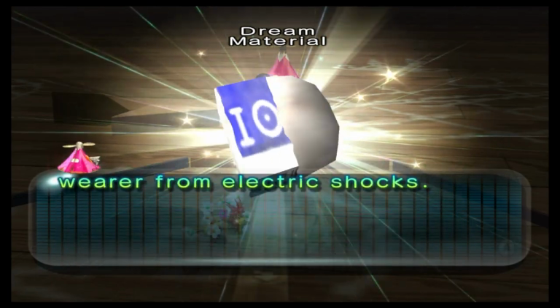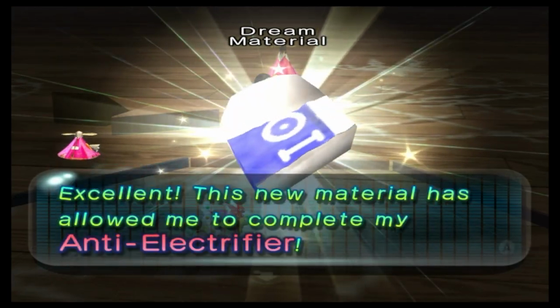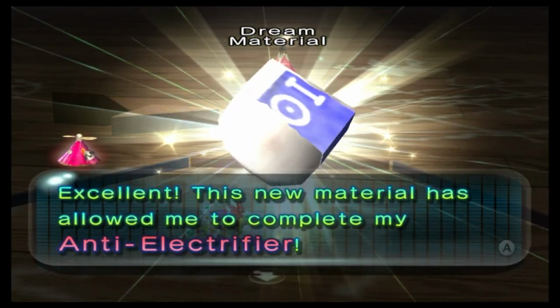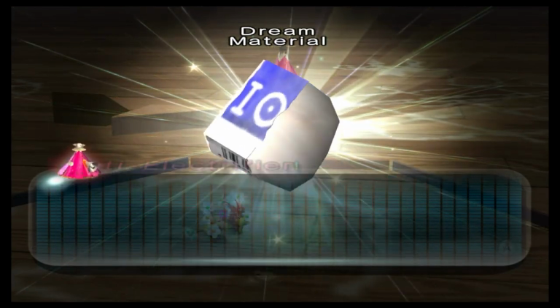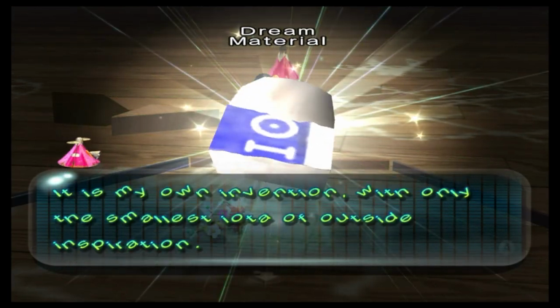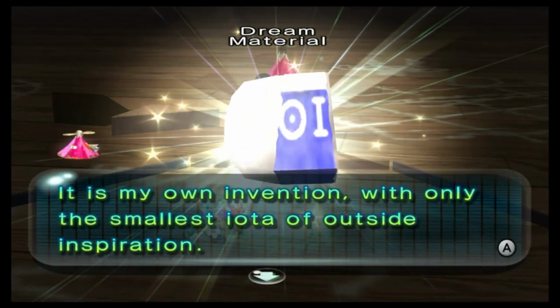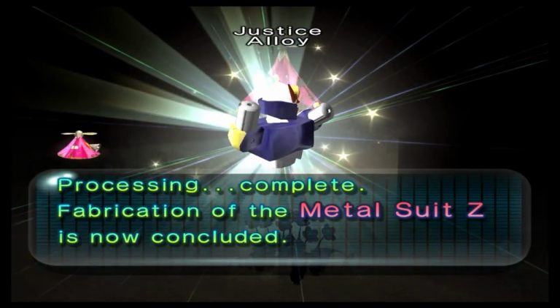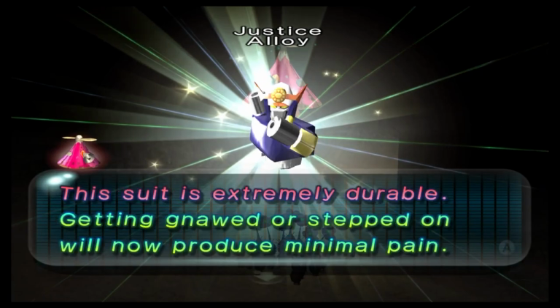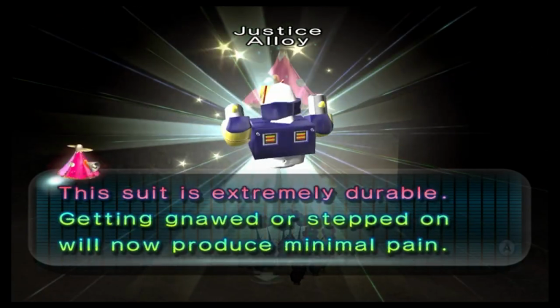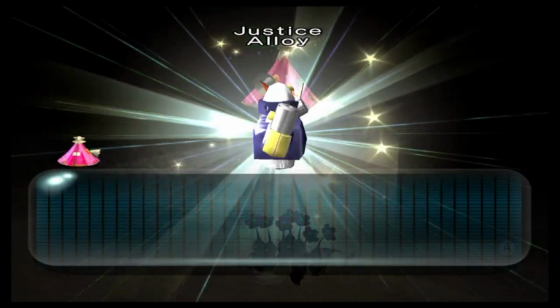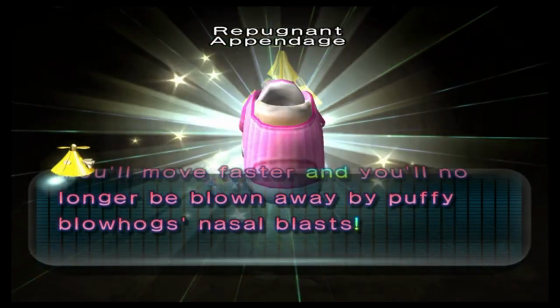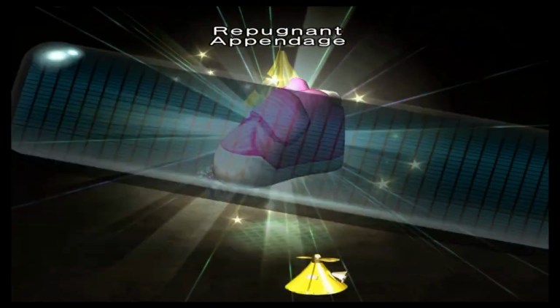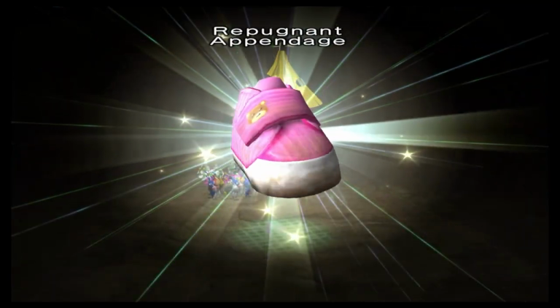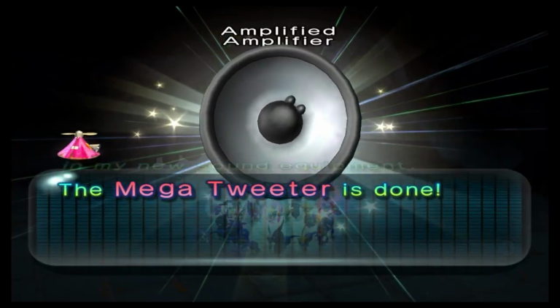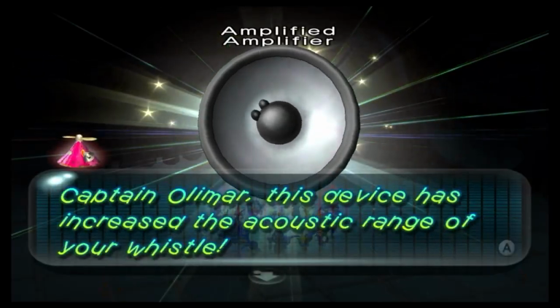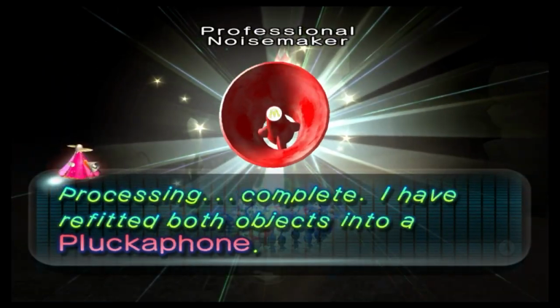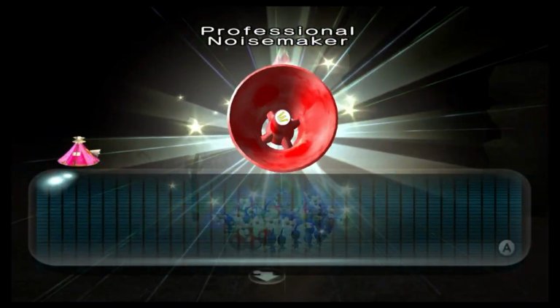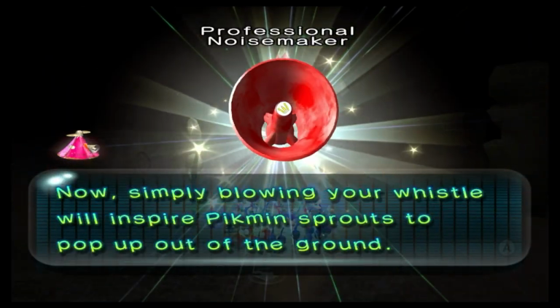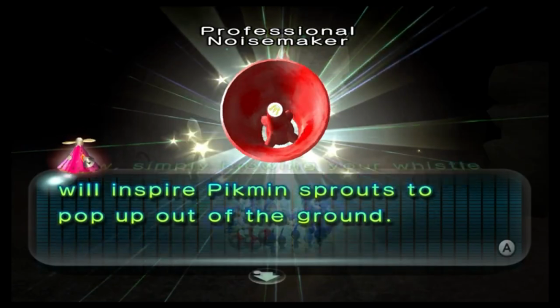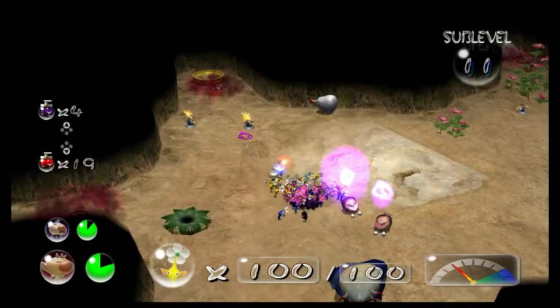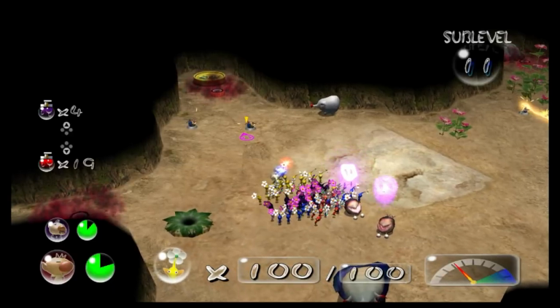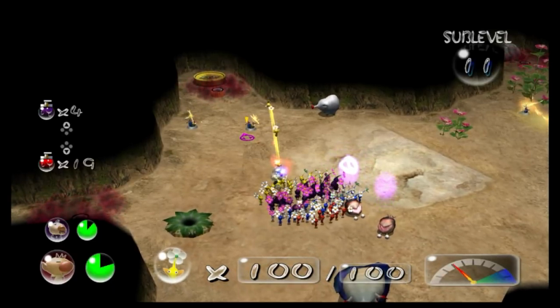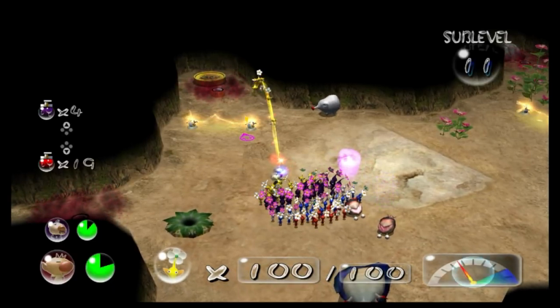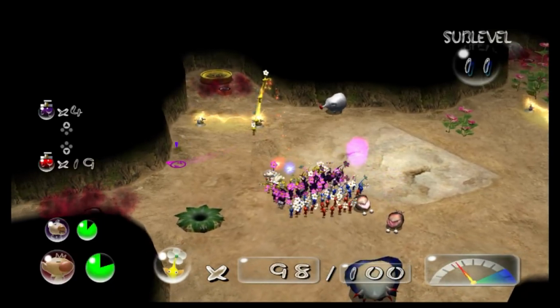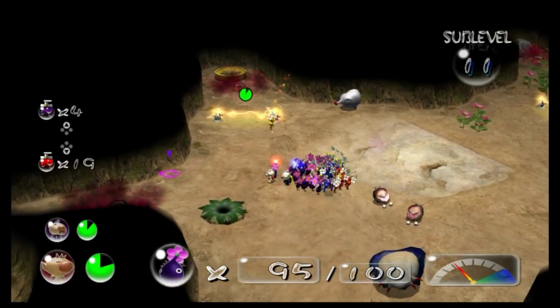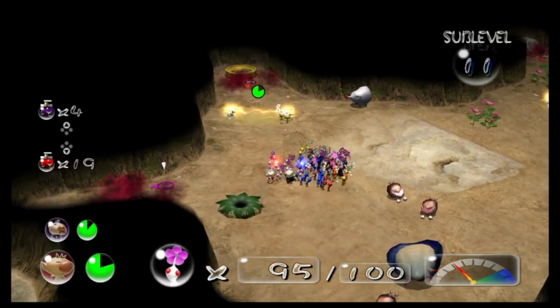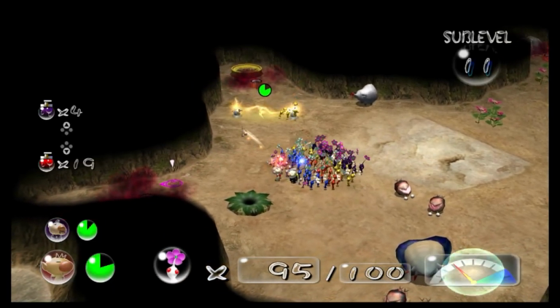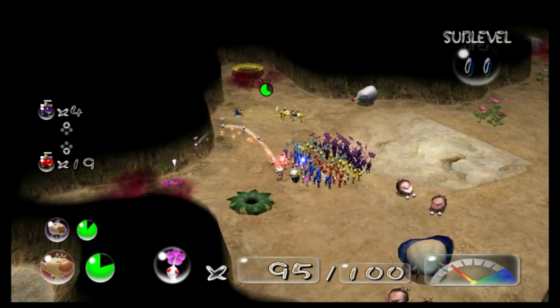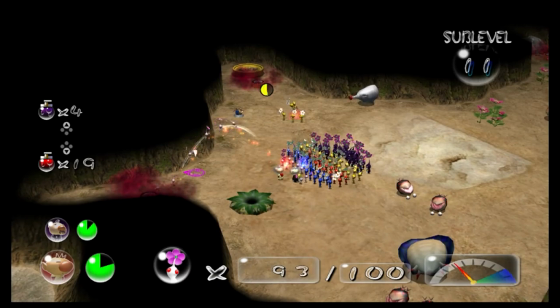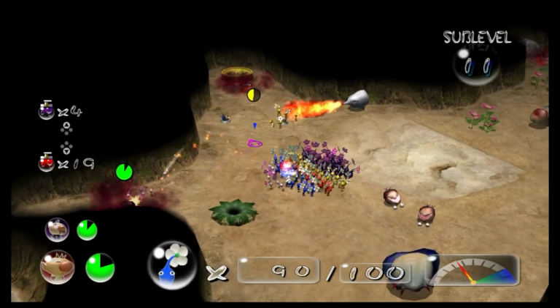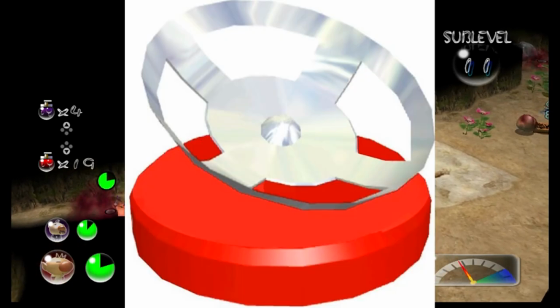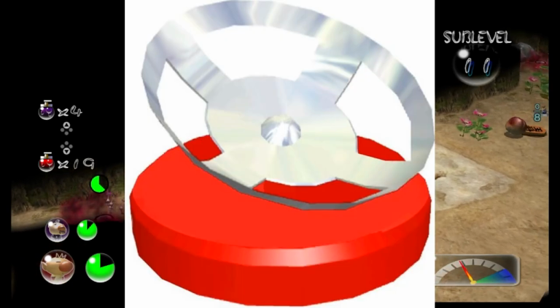Another cool thing about the caves is that most of them give the player a treasure that upgrades the captains. This ranges from elemental immunity, taking less damage from enemy attacks, increasing the captains' speed, increasing the whistle range, and allowing the captain to pluck Pikmin with the whistle. I really like how the captains themselves gain abilities throughout the game — the only ship part that enhanced gameplay in the original Pikmin was the whistle radar.